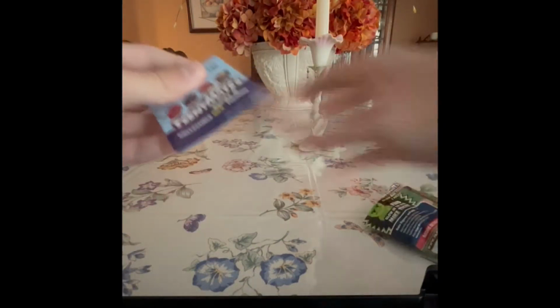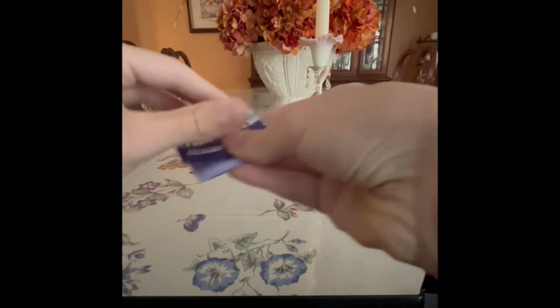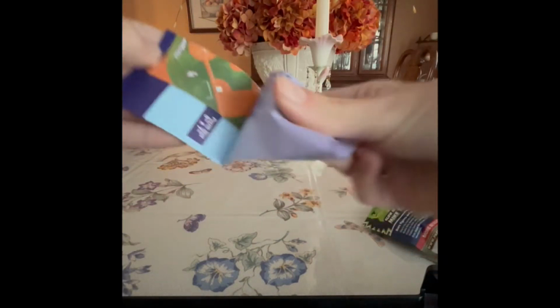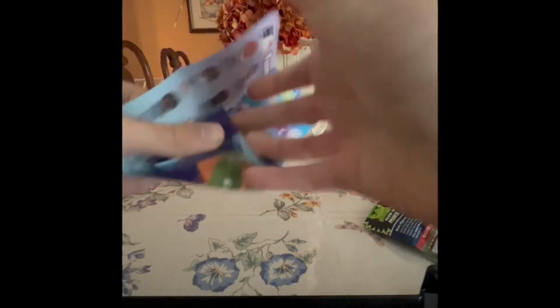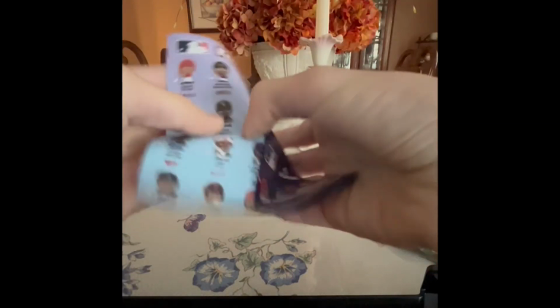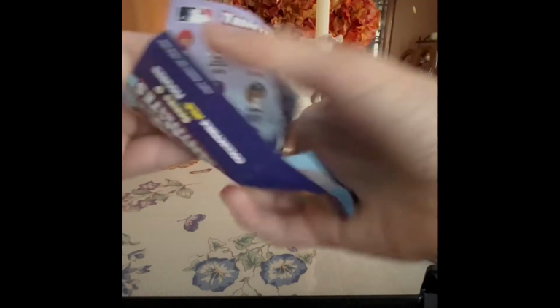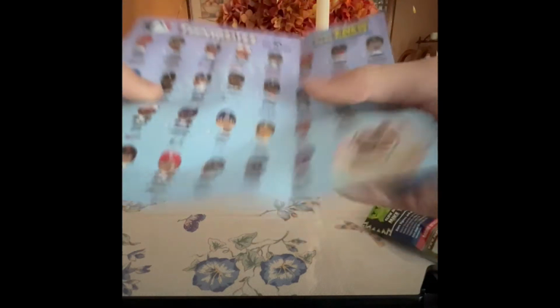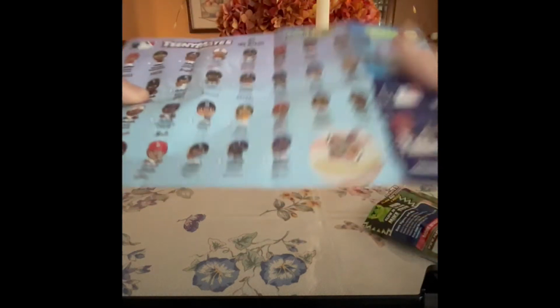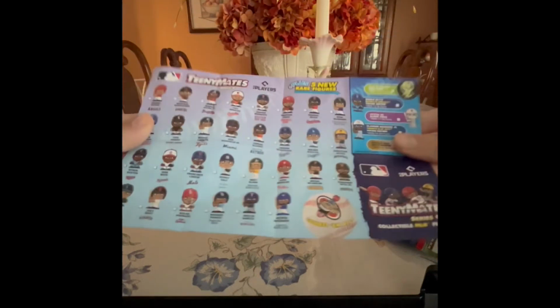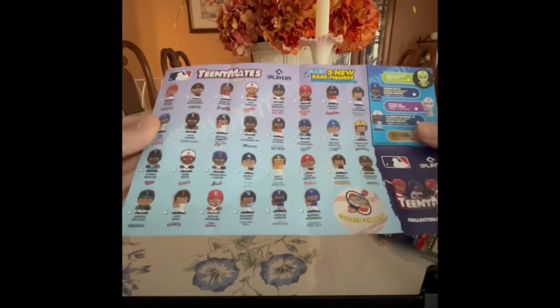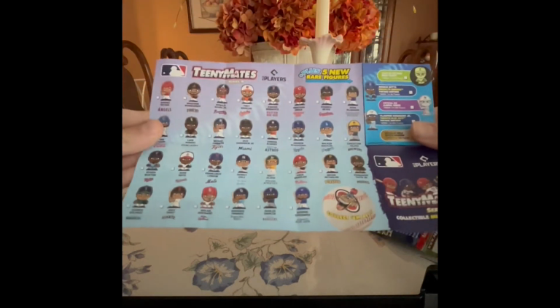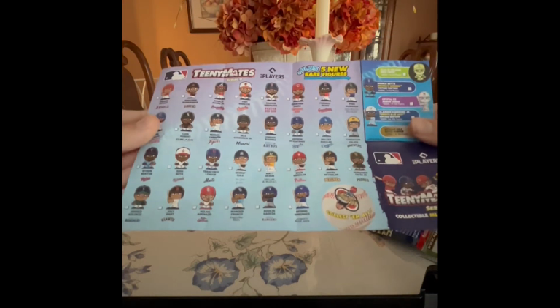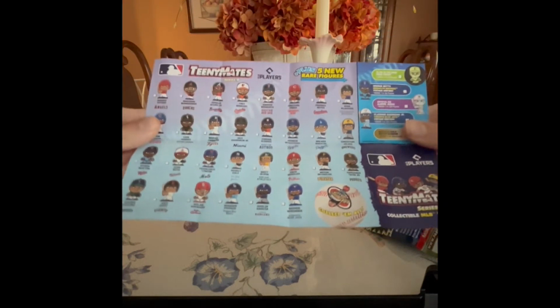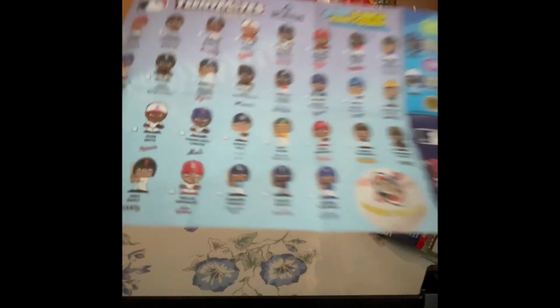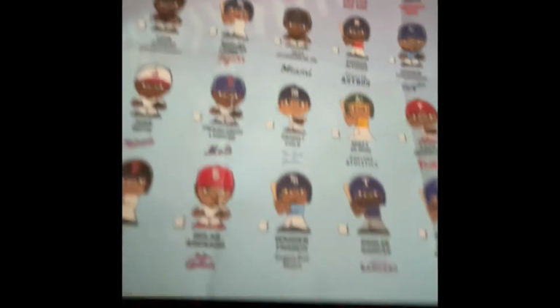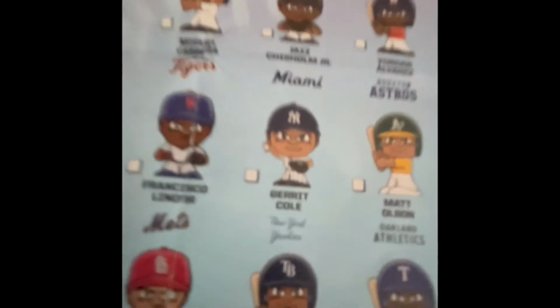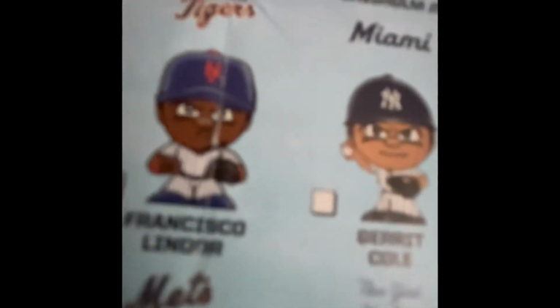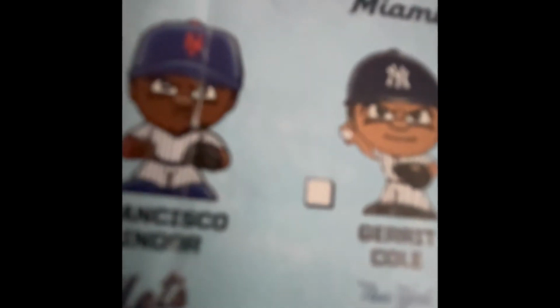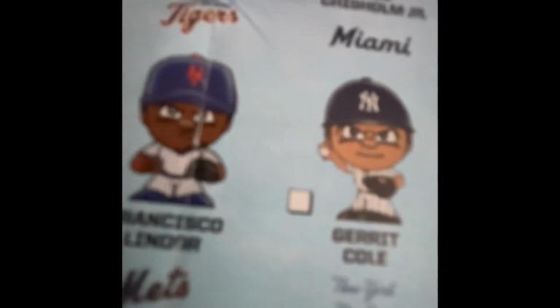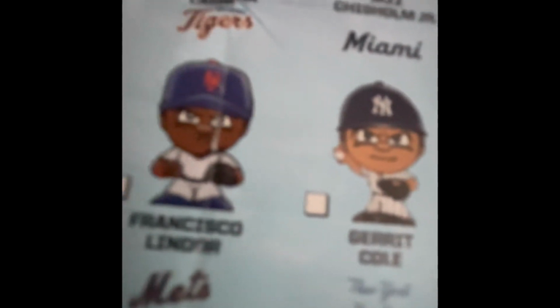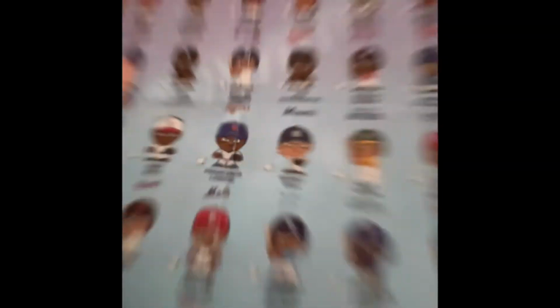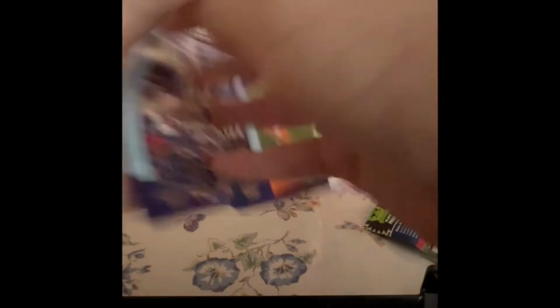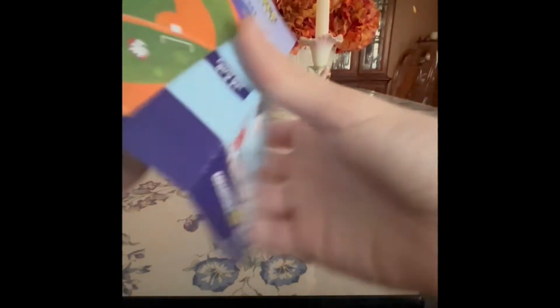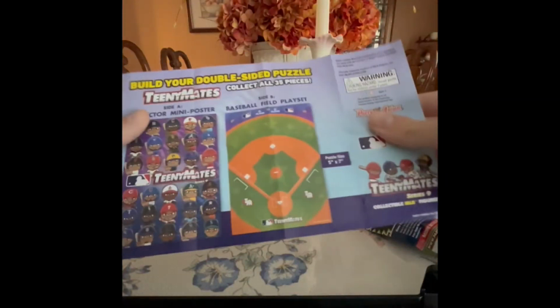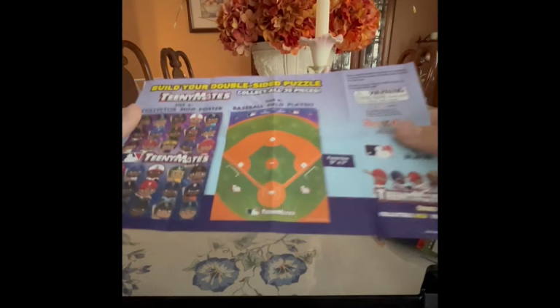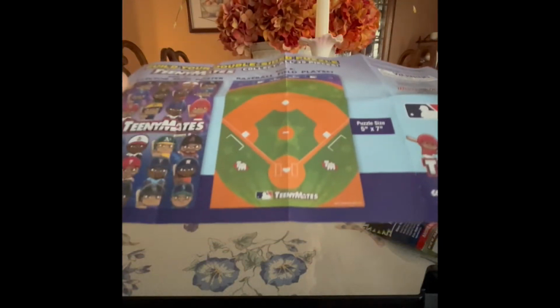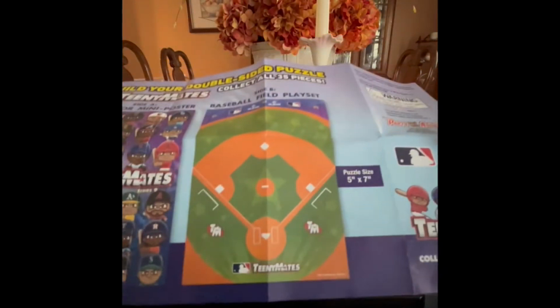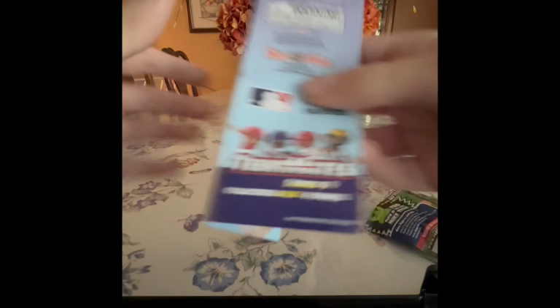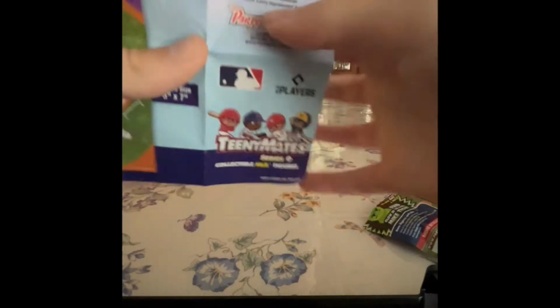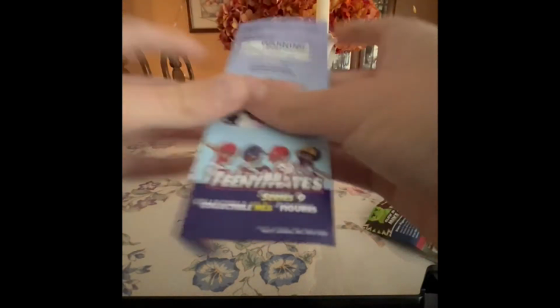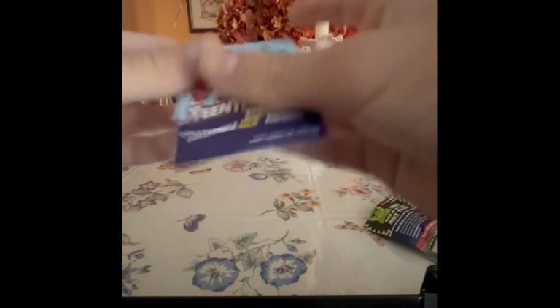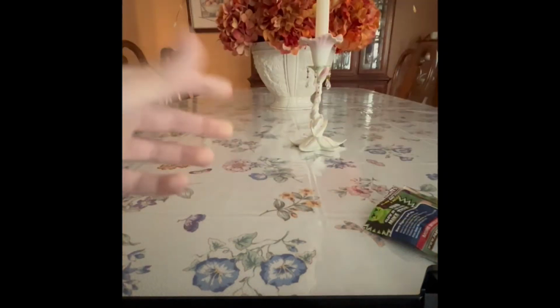Here's the checklist that shows you guys all the teams you can collect. These are the two New York teams that we're still looking for. And then we have the puzzle pieces right there. Alright, so that's the checklist.